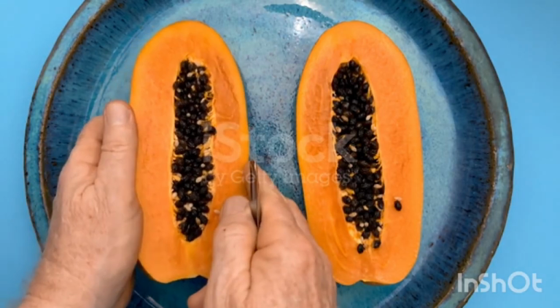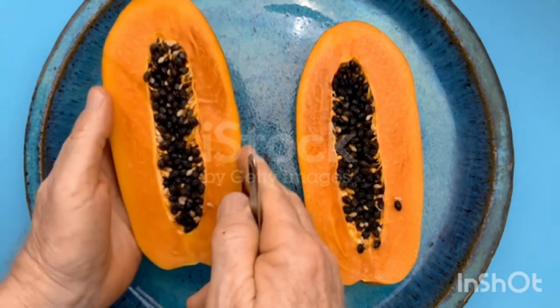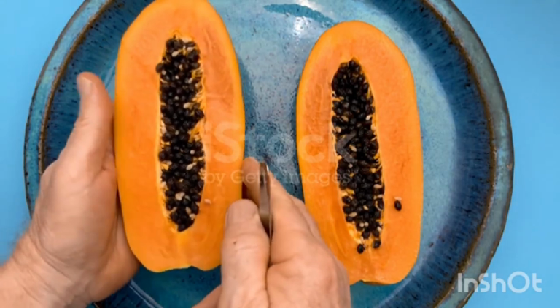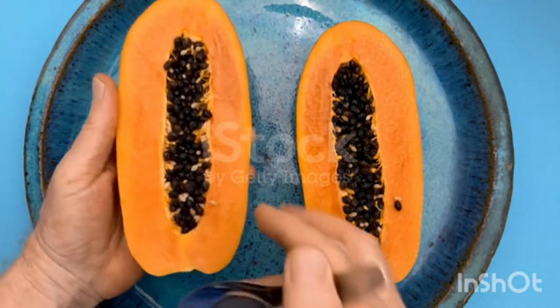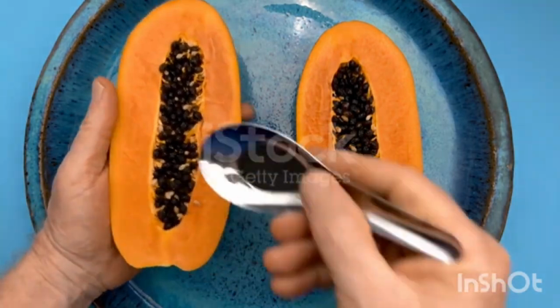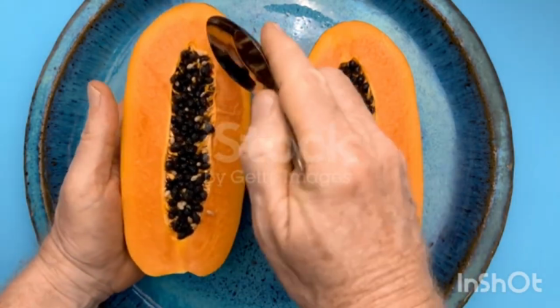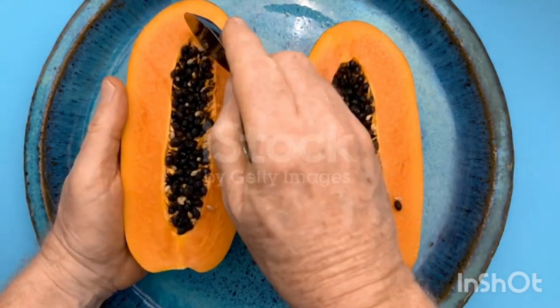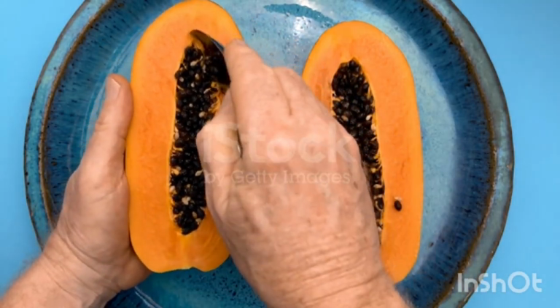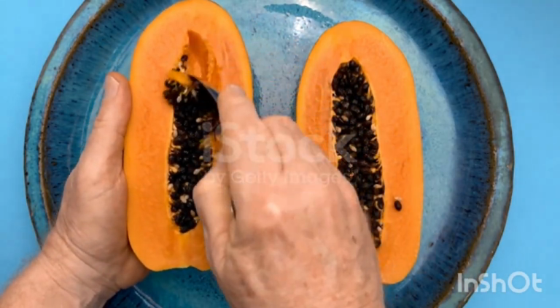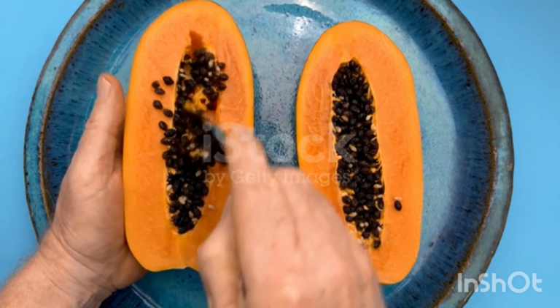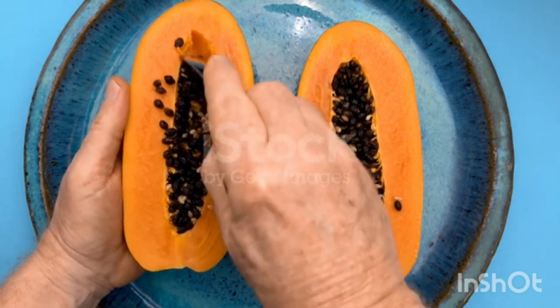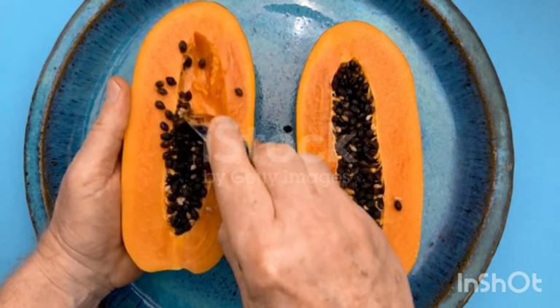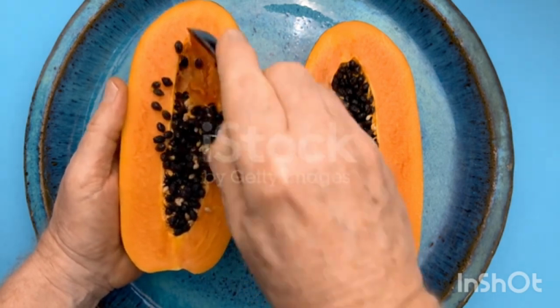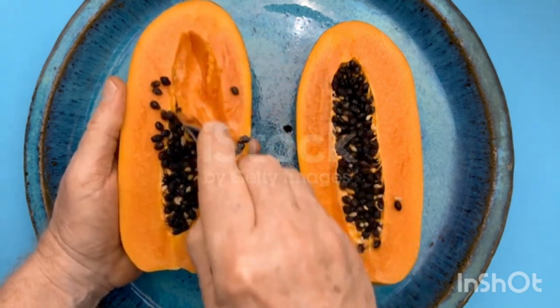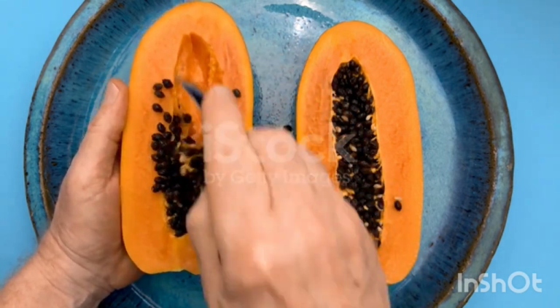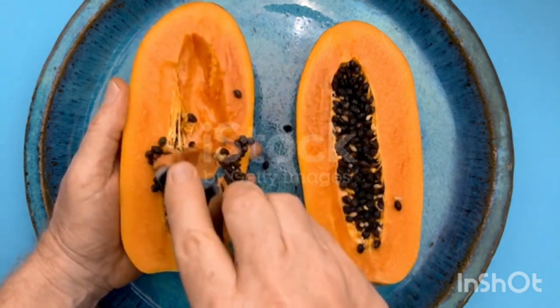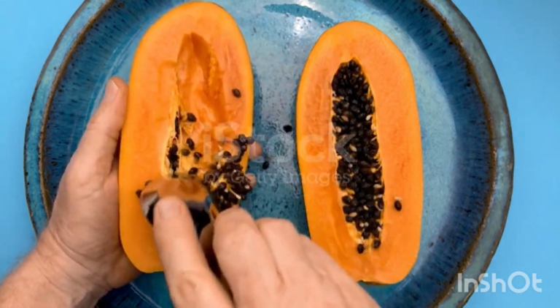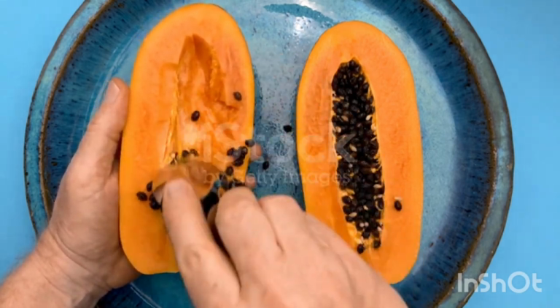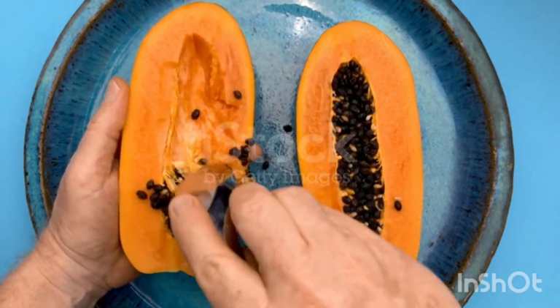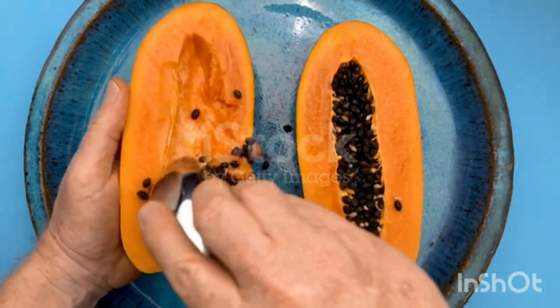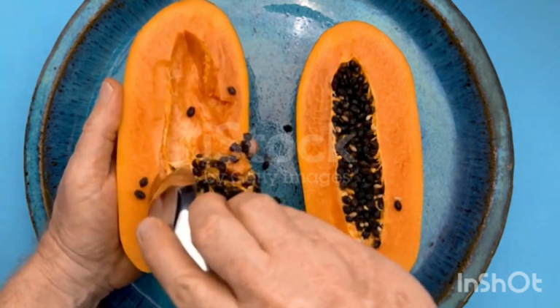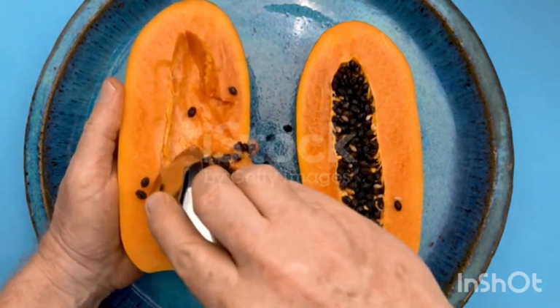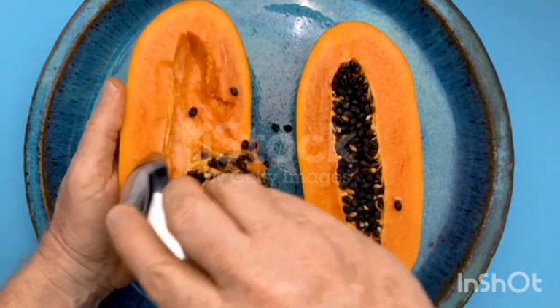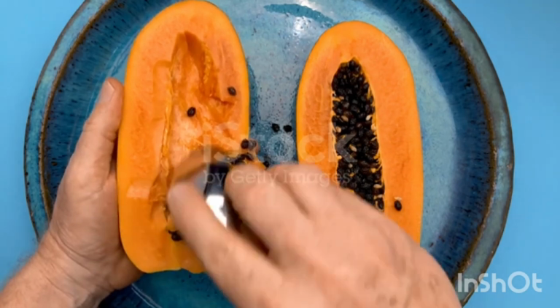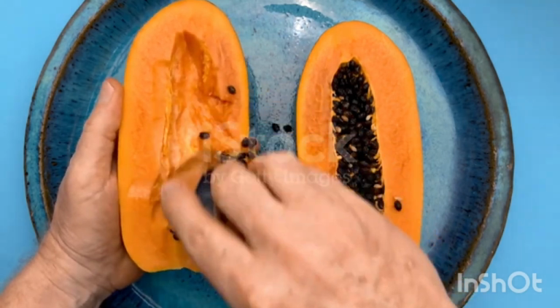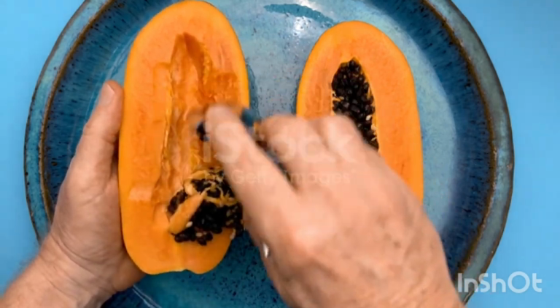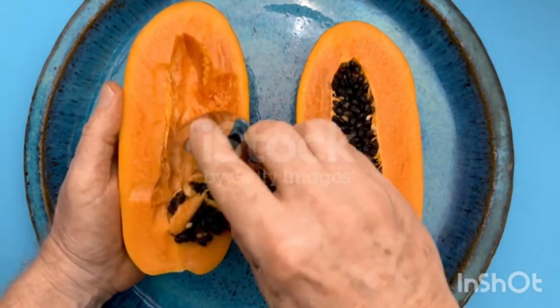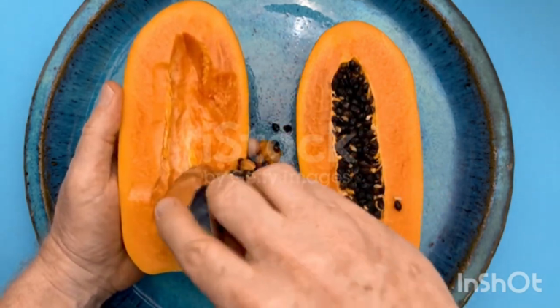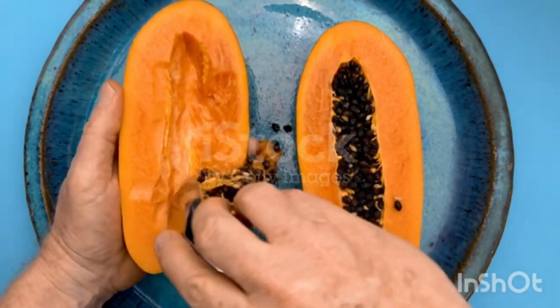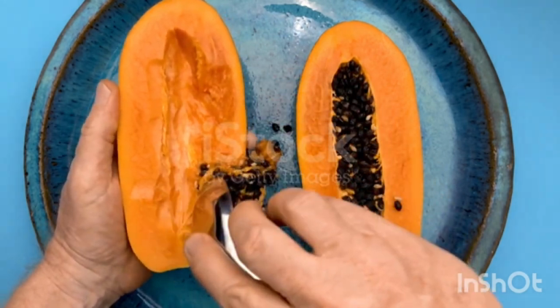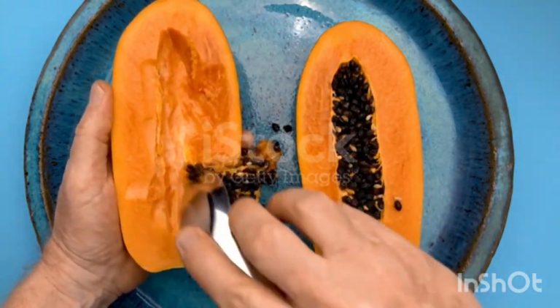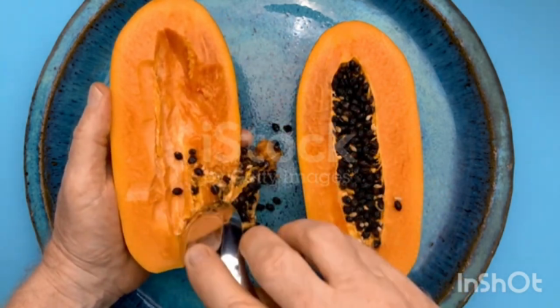The latex contains several endopeptidase enzymes, namely papain, chymopapain, glycyl endopeptidase, and caricain. The fruit has been used as medicine in various forms, both ripe and unripe.